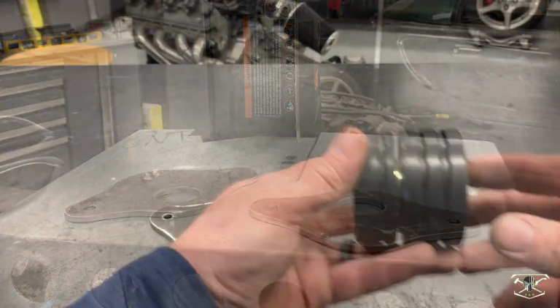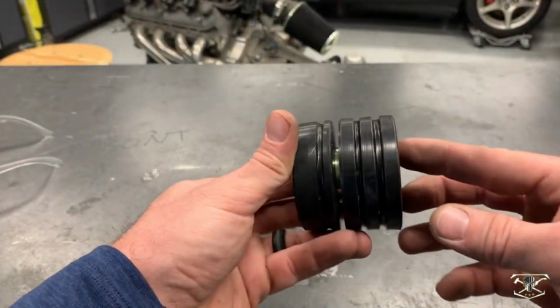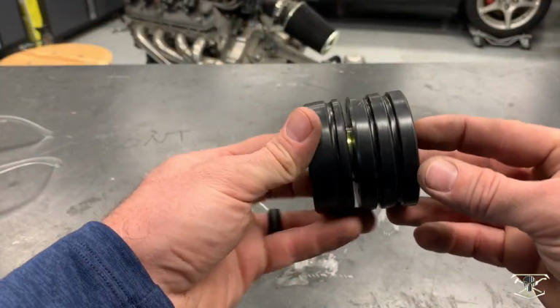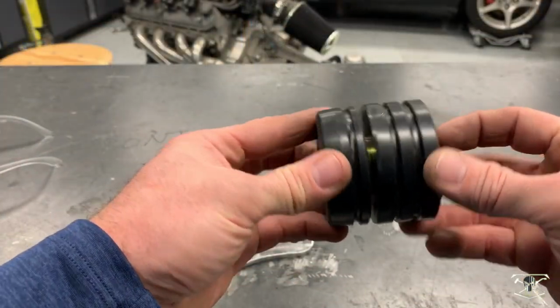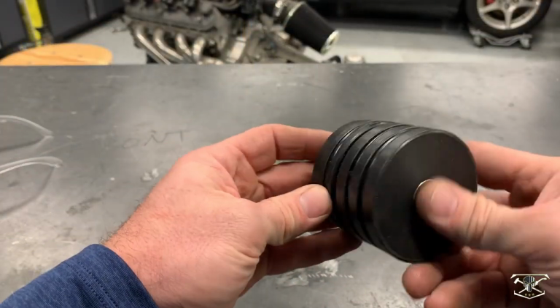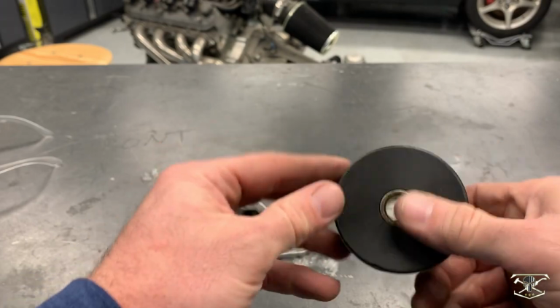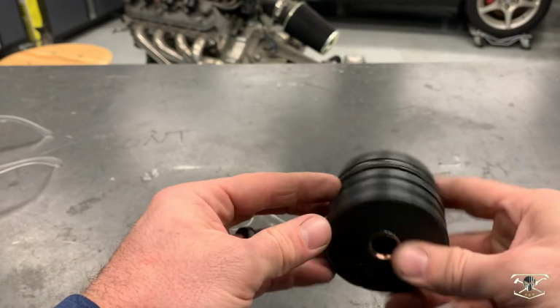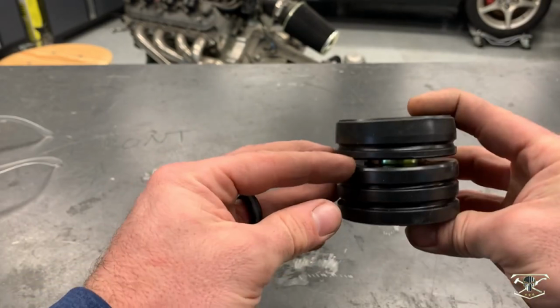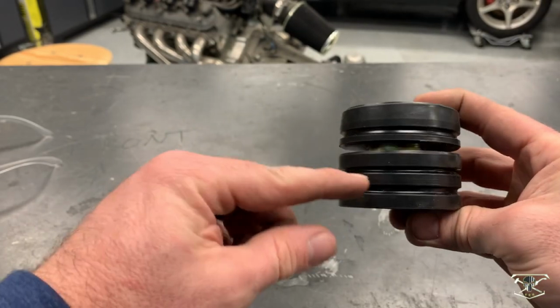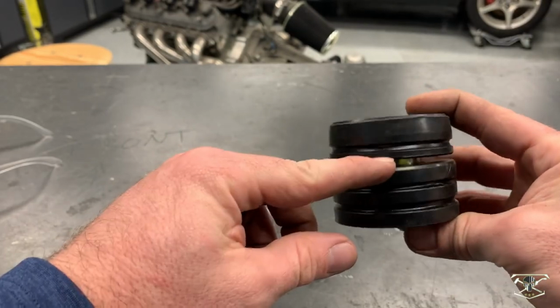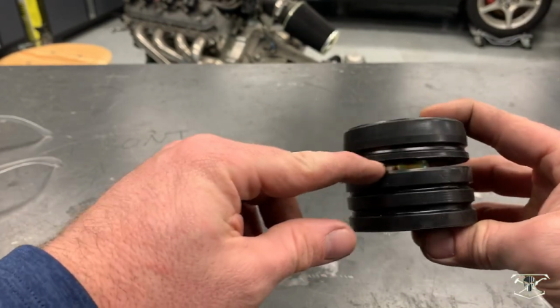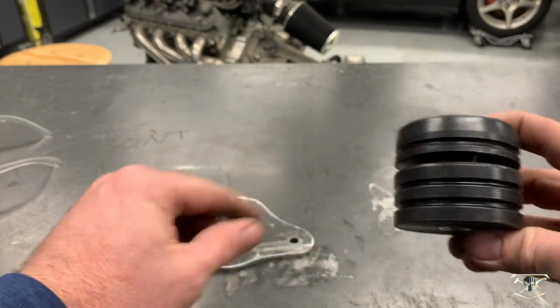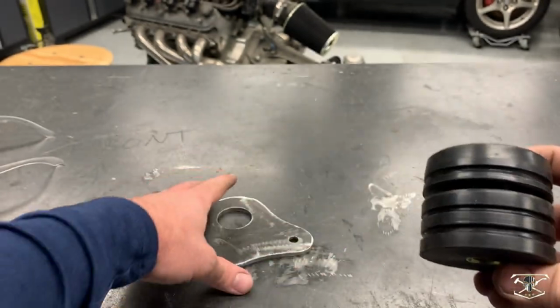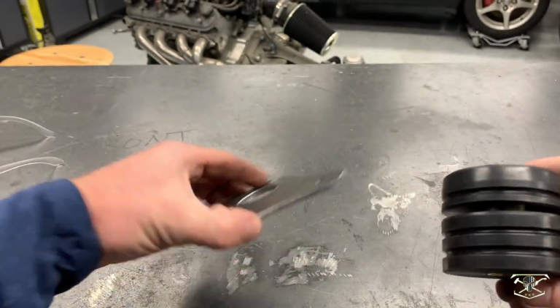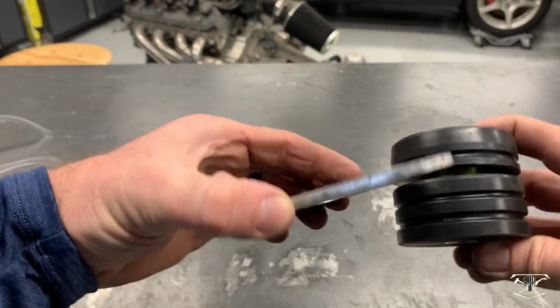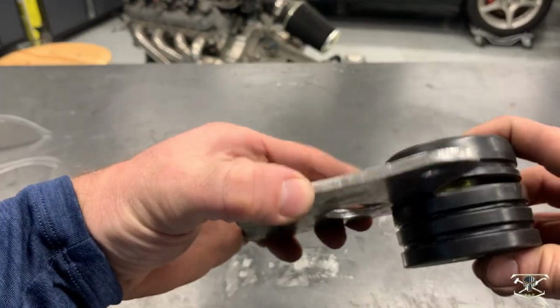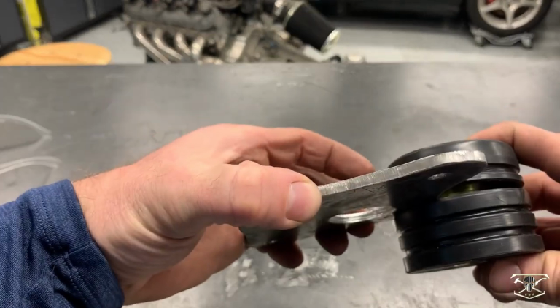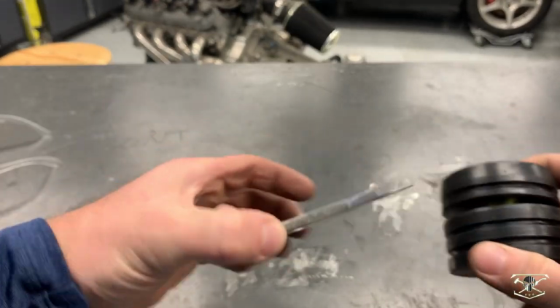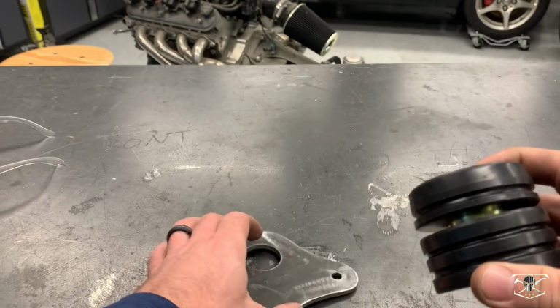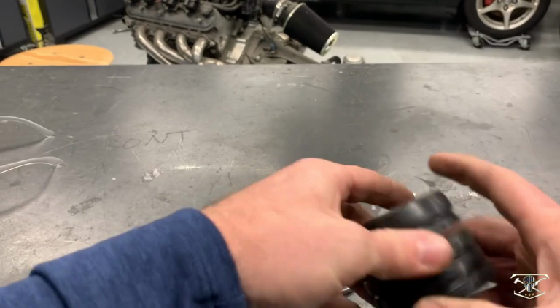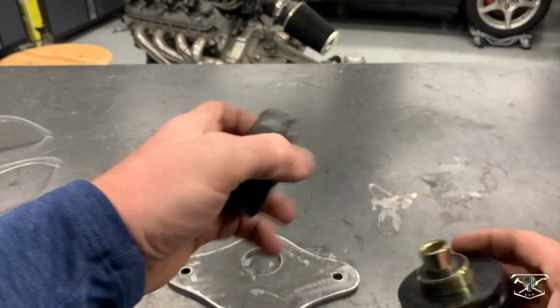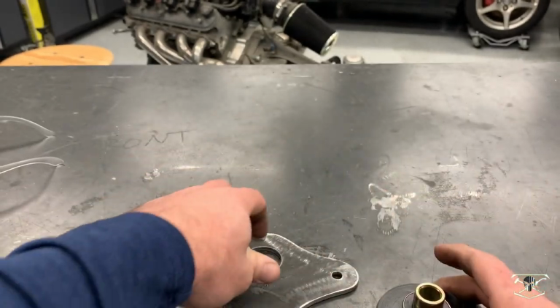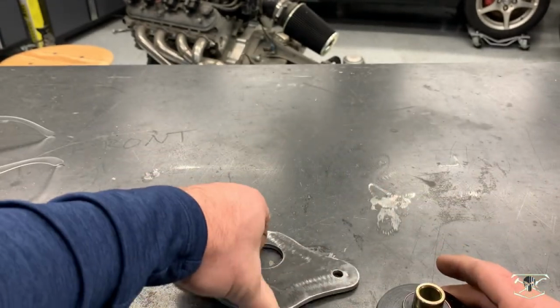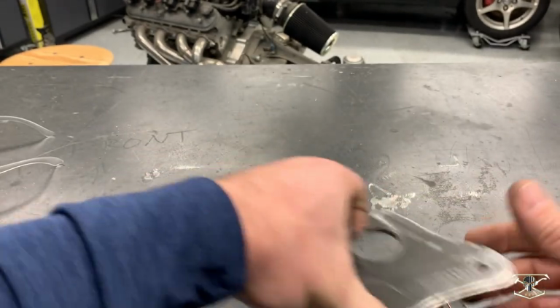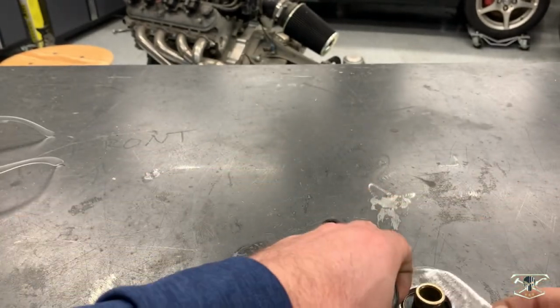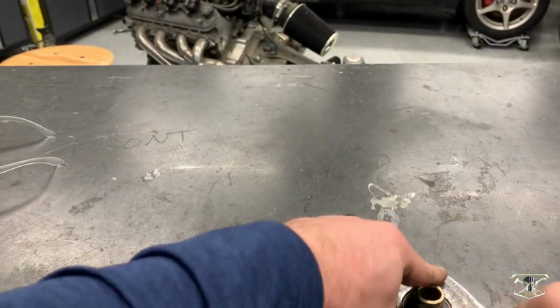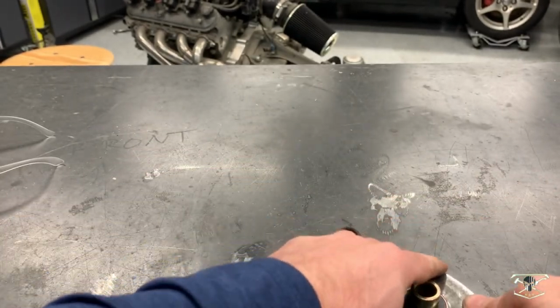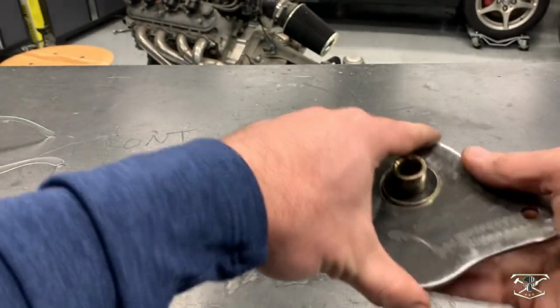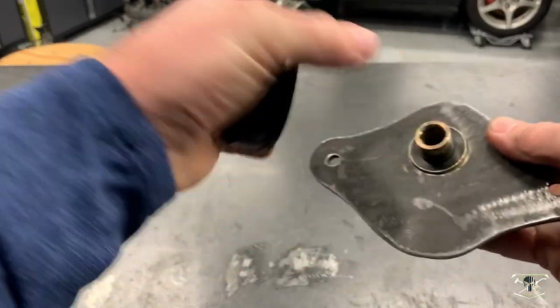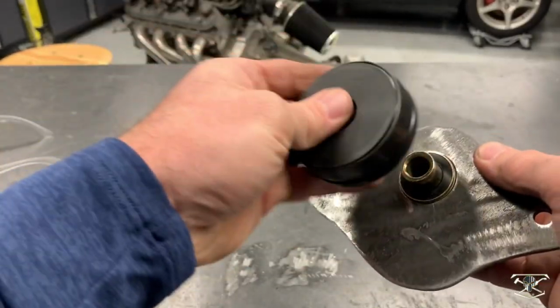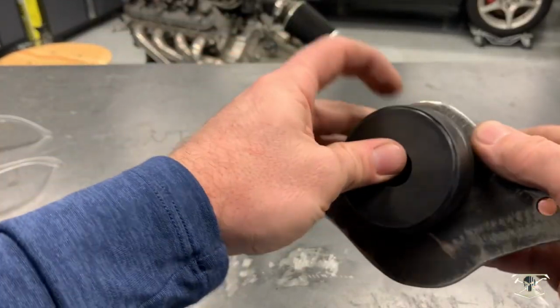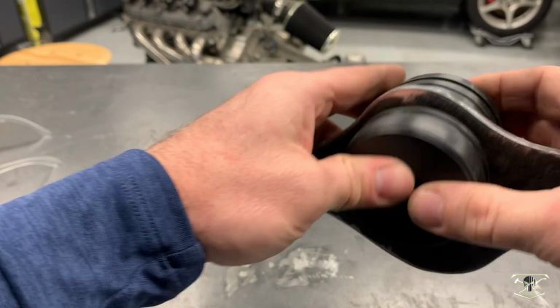Simply enough, here's how these are meant to go together. As you can see, this space right here is where the metal is supposed to sit — it gets sandwiched right between the two pieces of polyurethane.